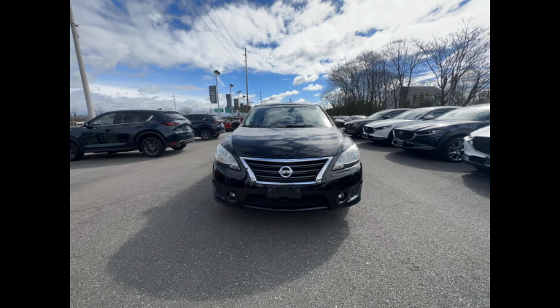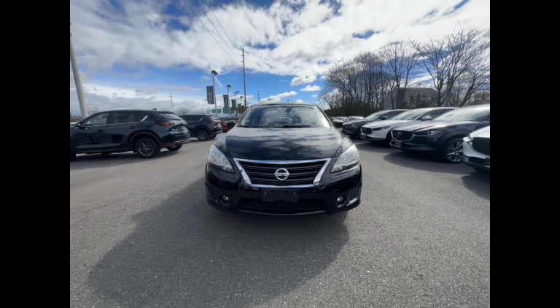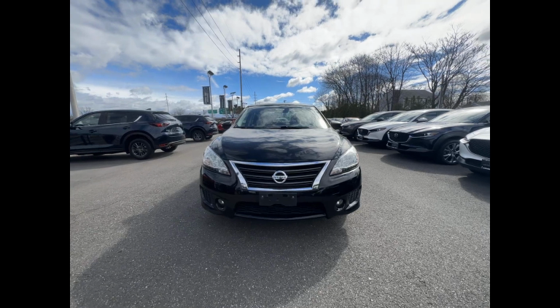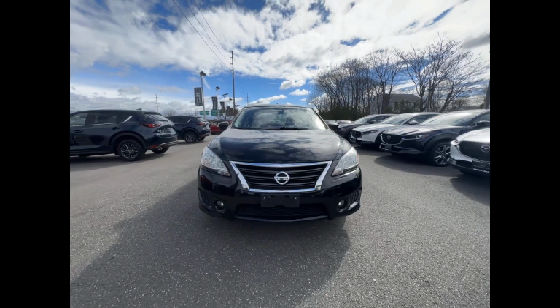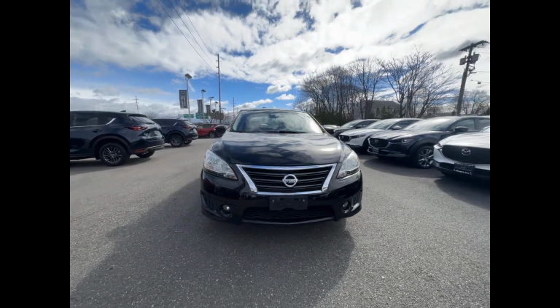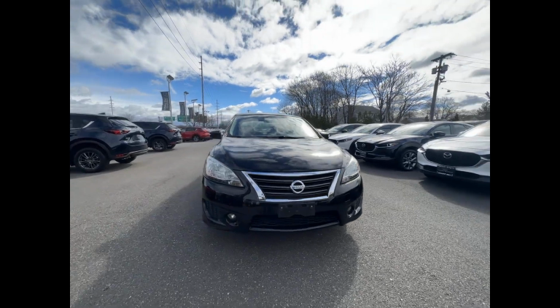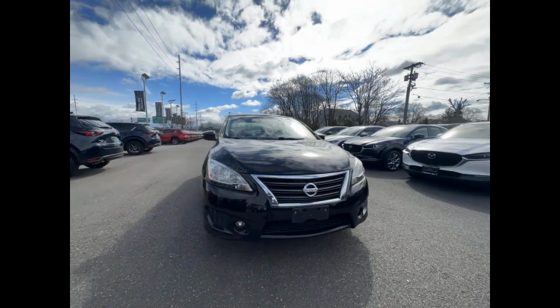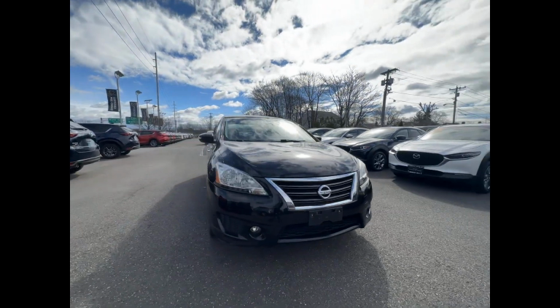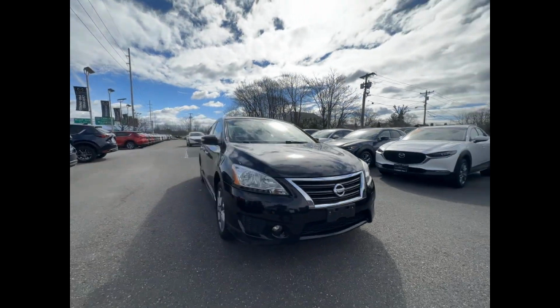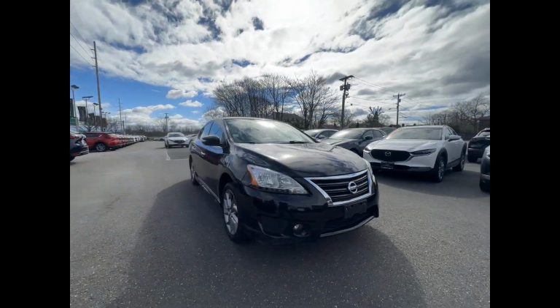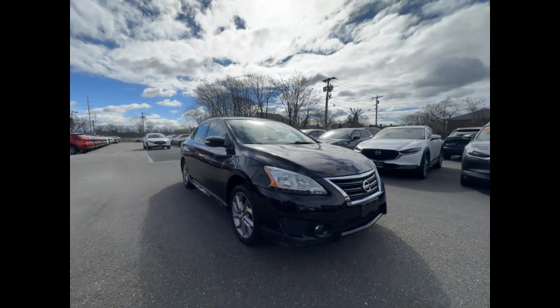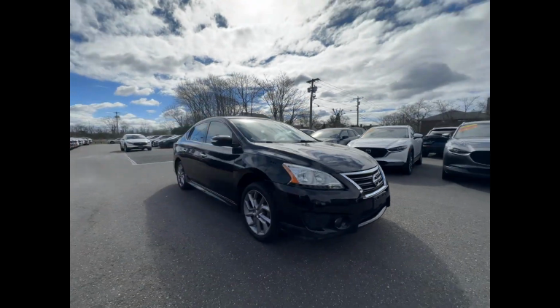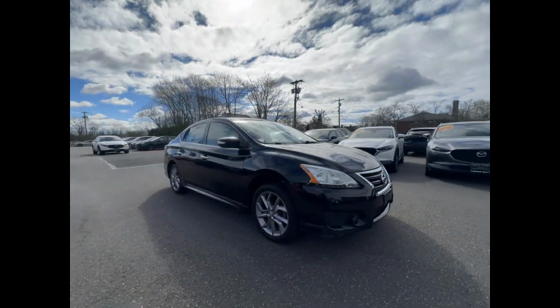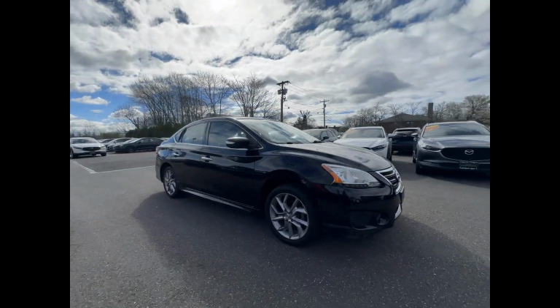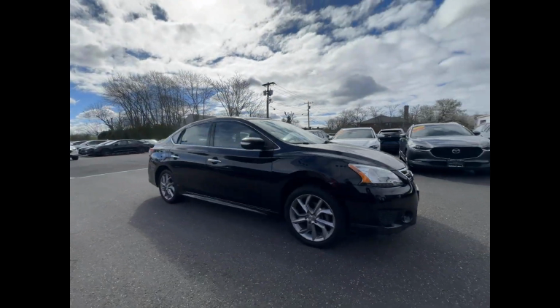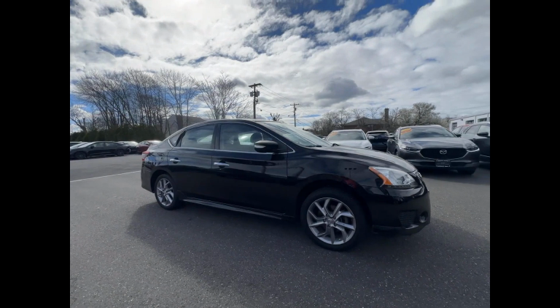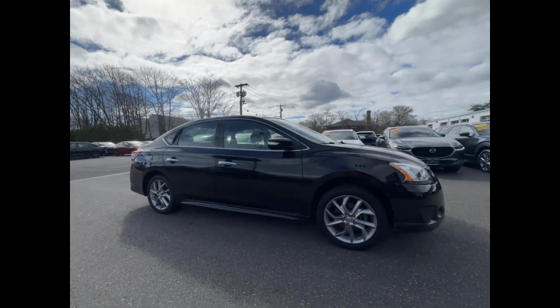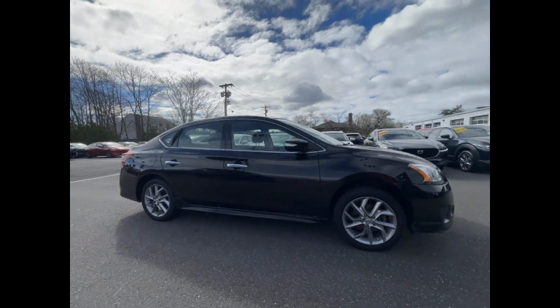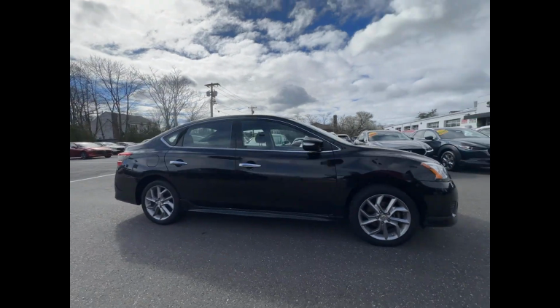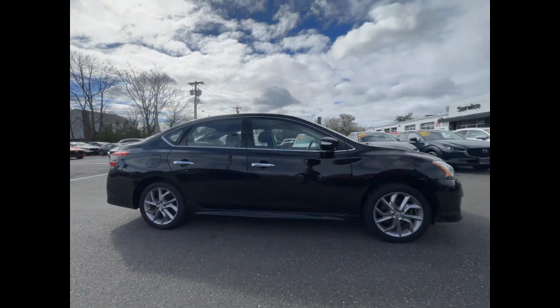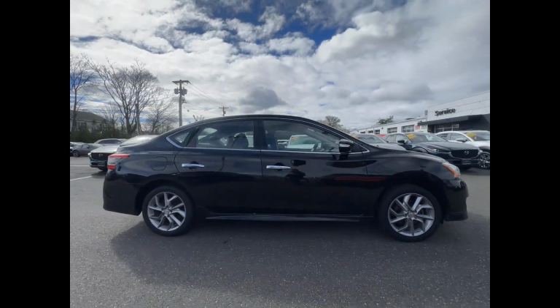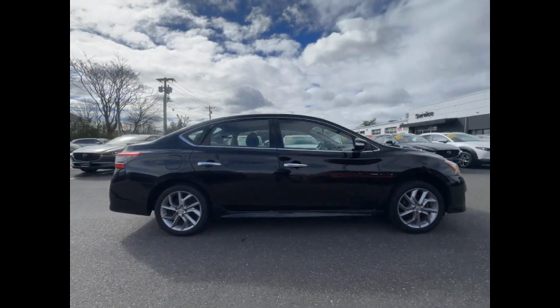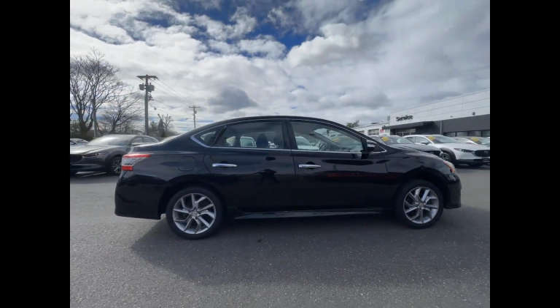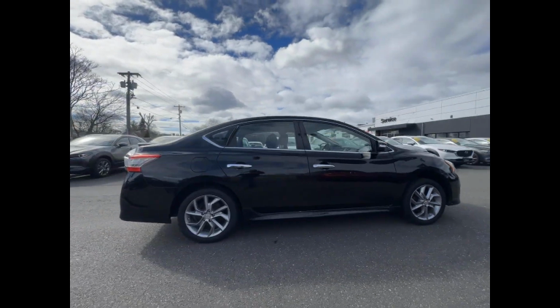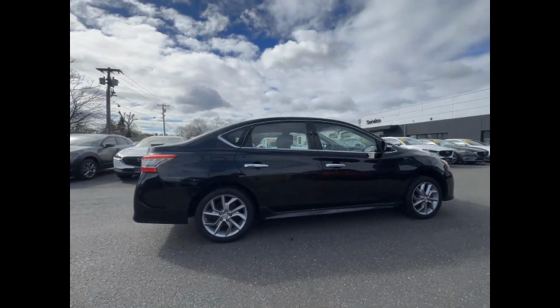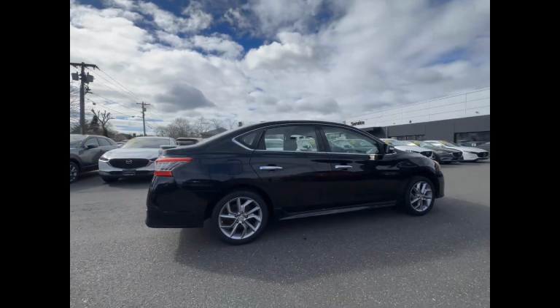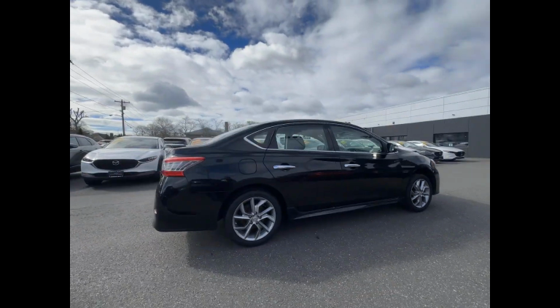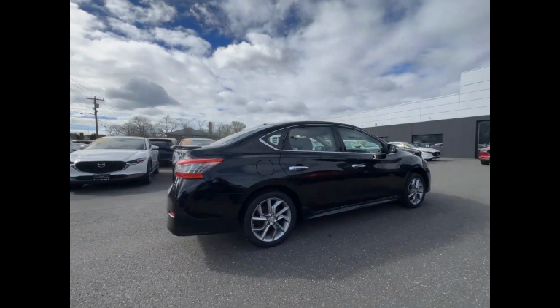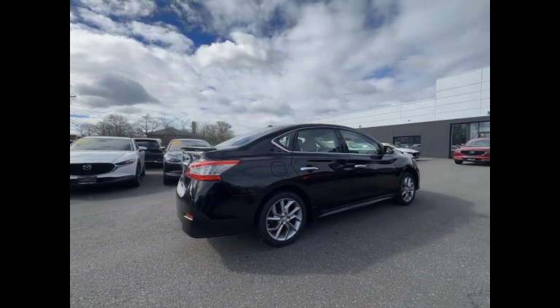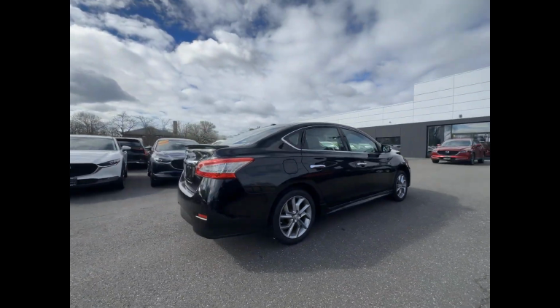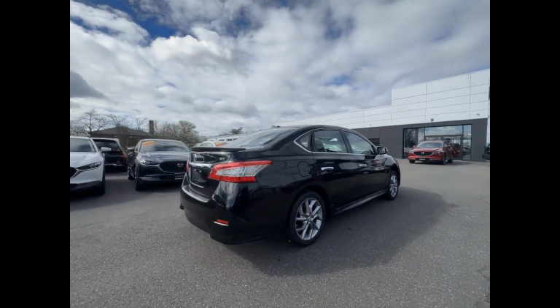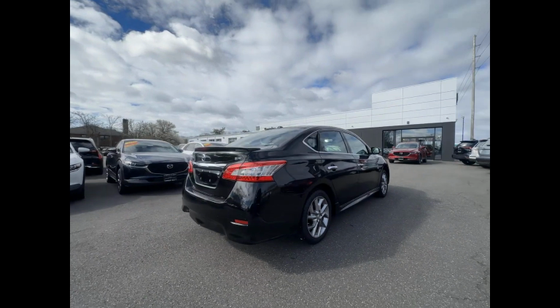2015 Nissan Sentra with less than 71,000 miles on the odometer. This sedan combines safety and comfort with style and performance.